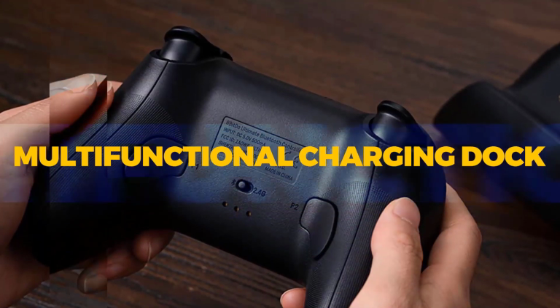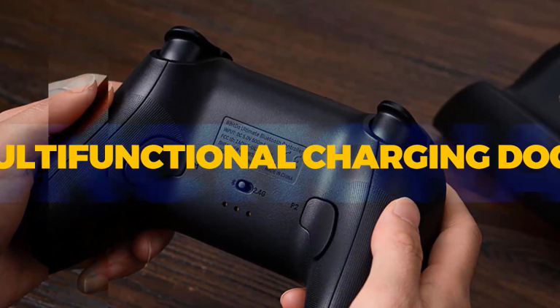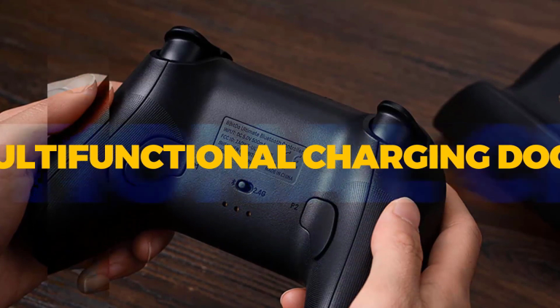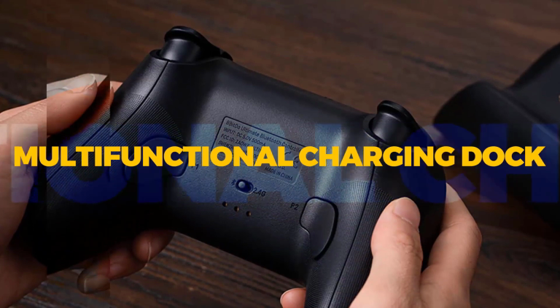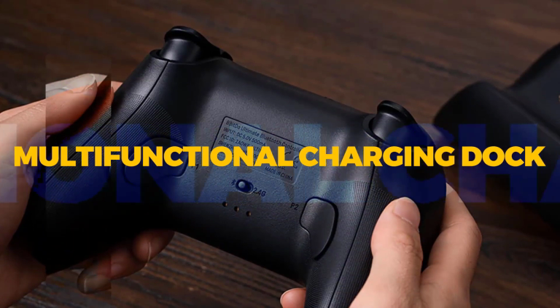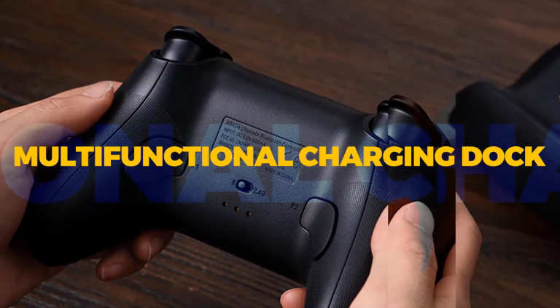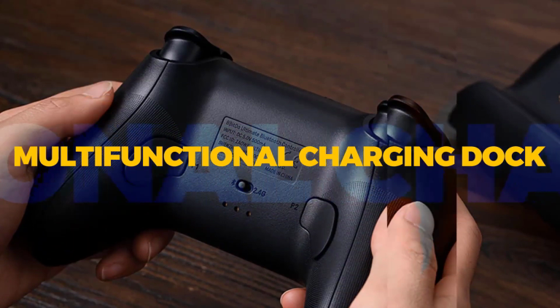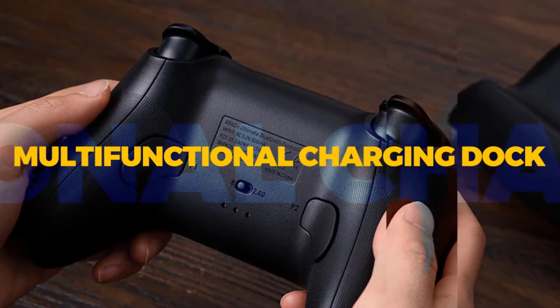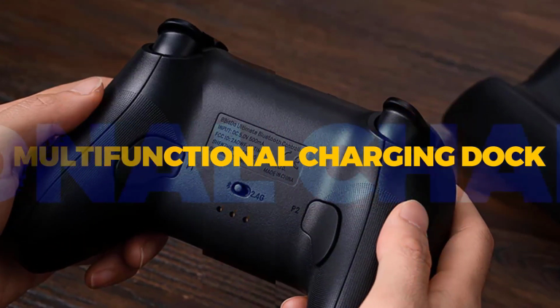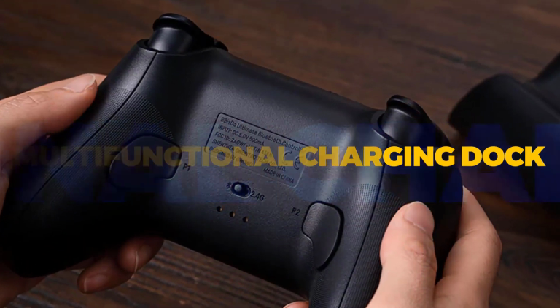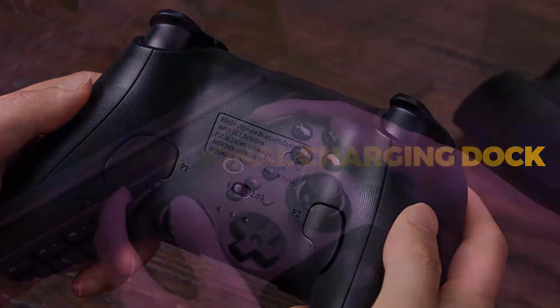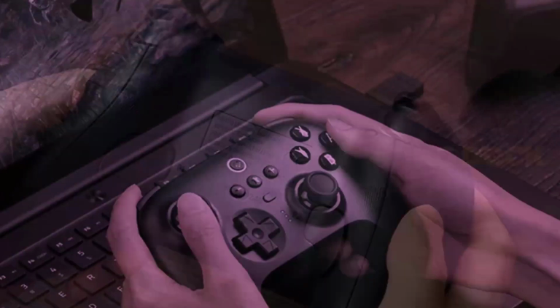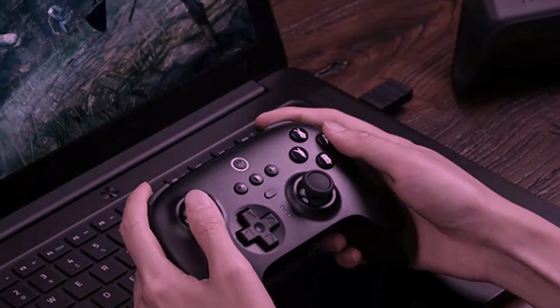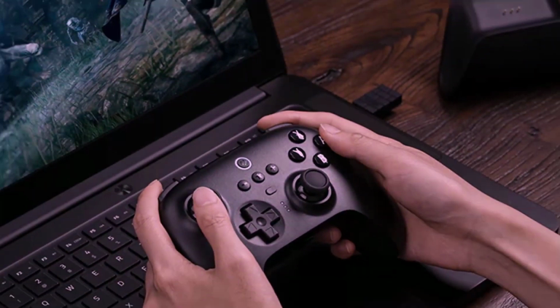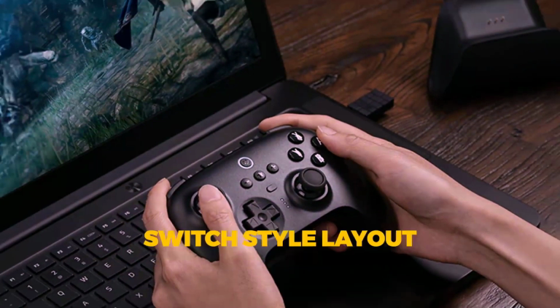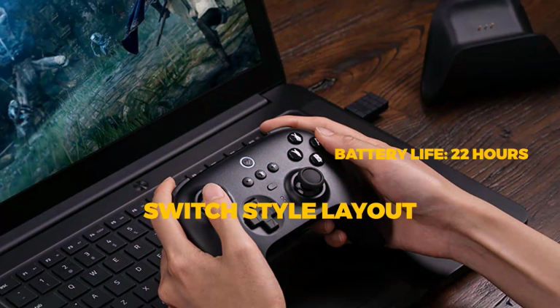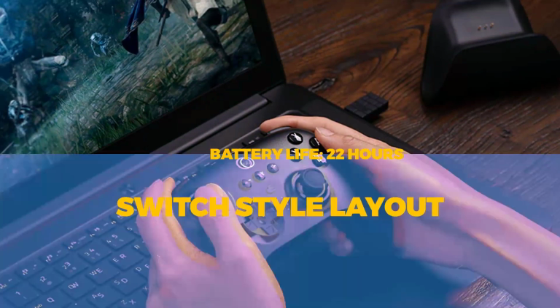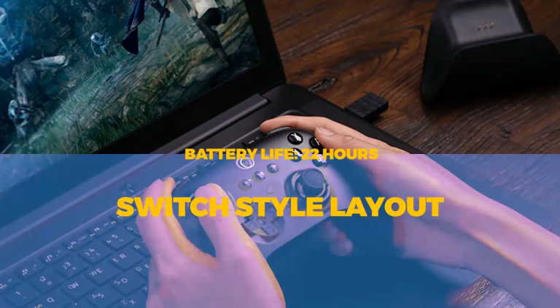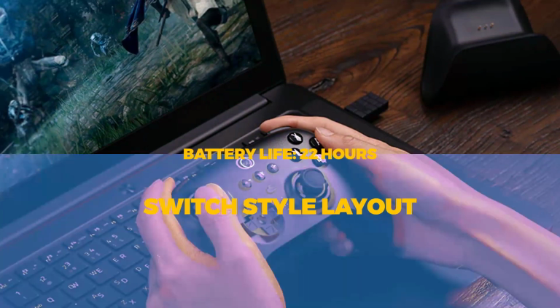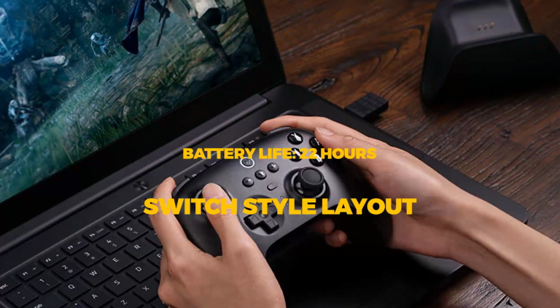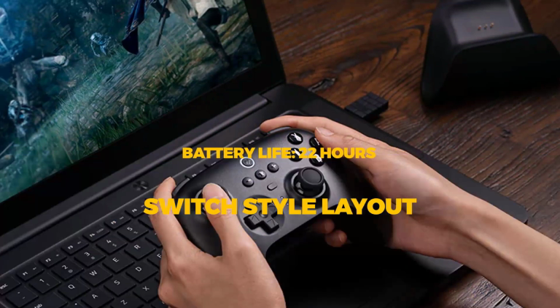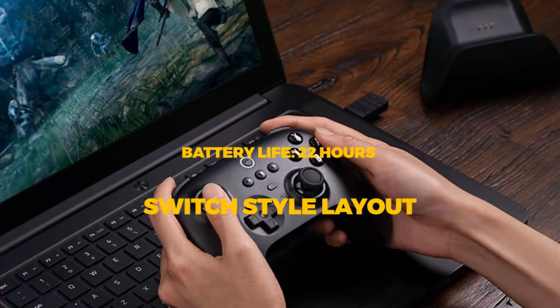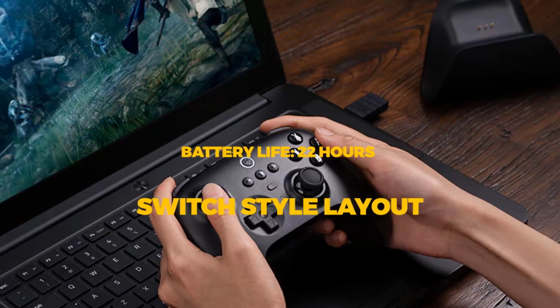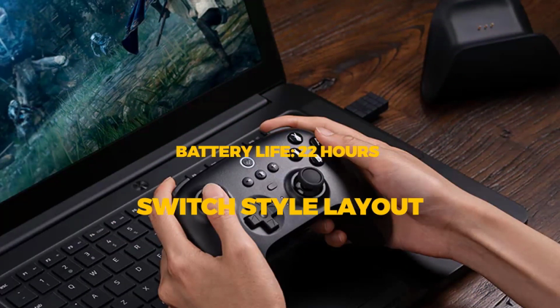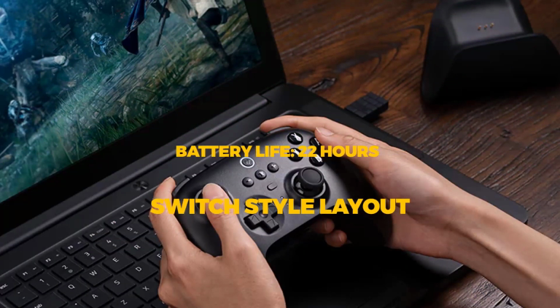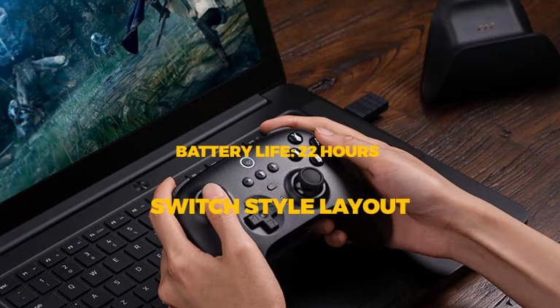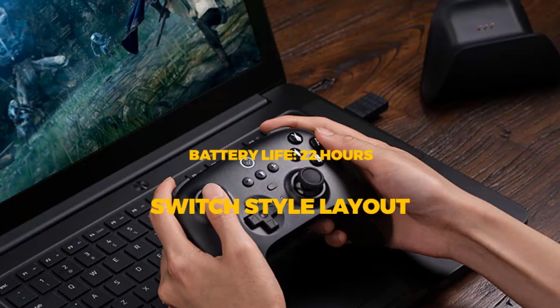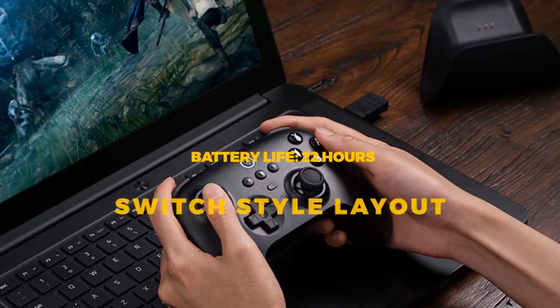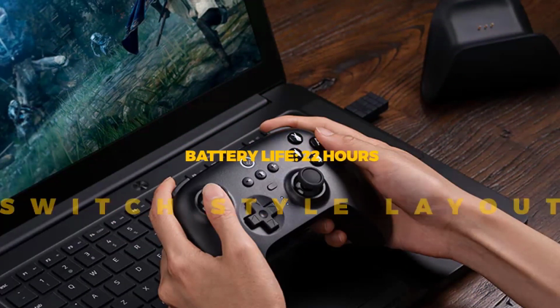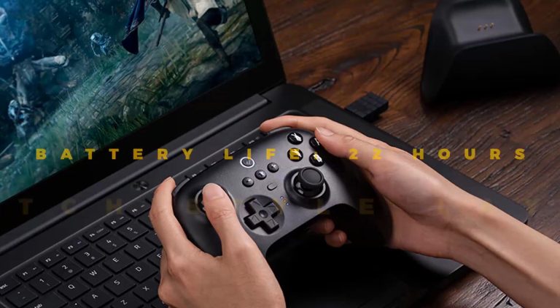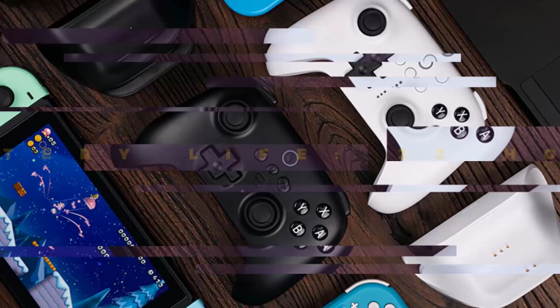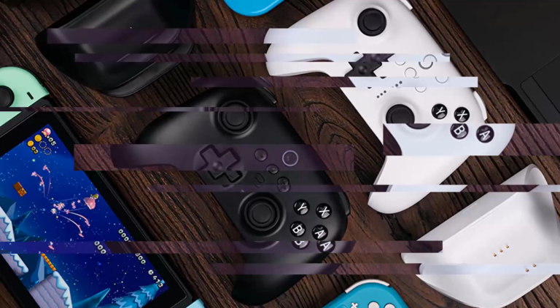The Bluetooth wireless controller offers an amazing gaming experience. It comes with some of the must-have features that you want in a gaming controller. It is indeed the ultimate wireless Bluetooth controller.